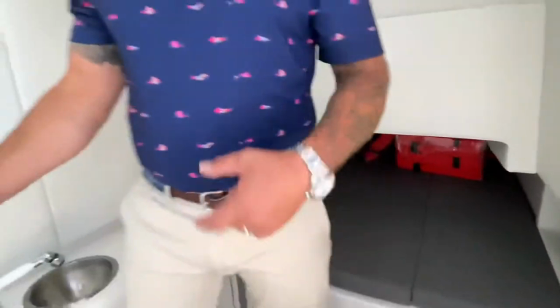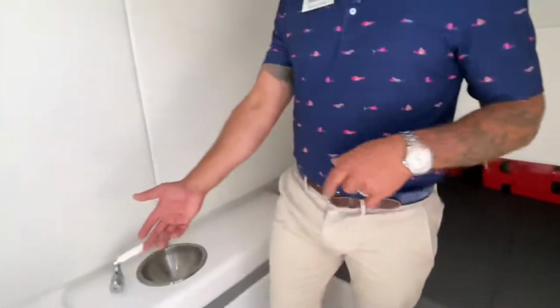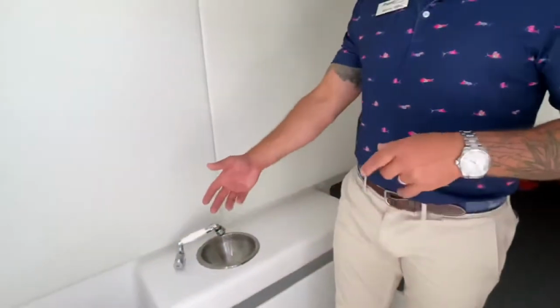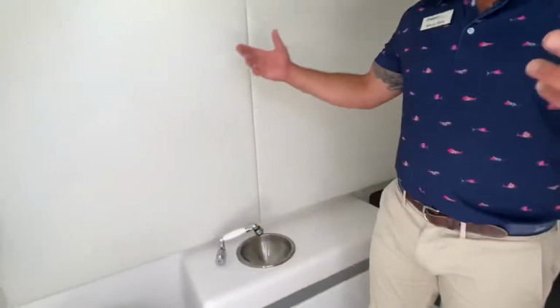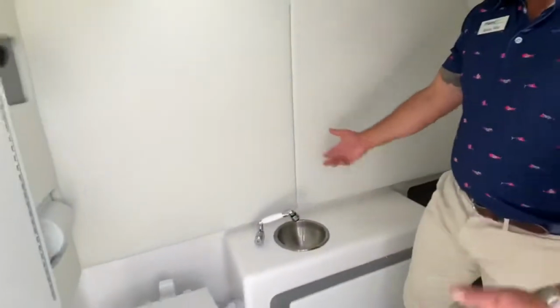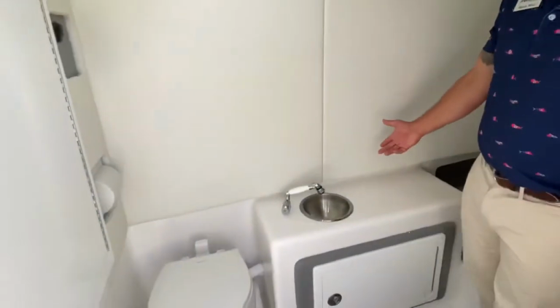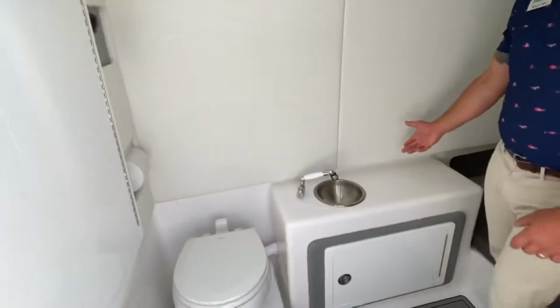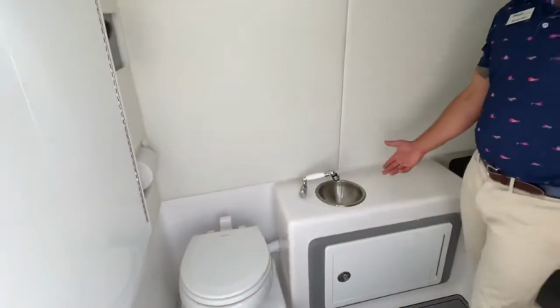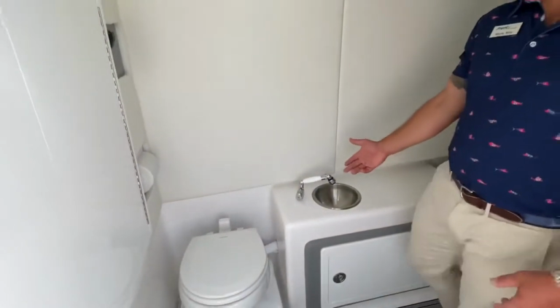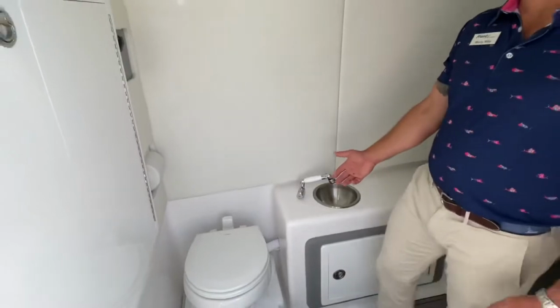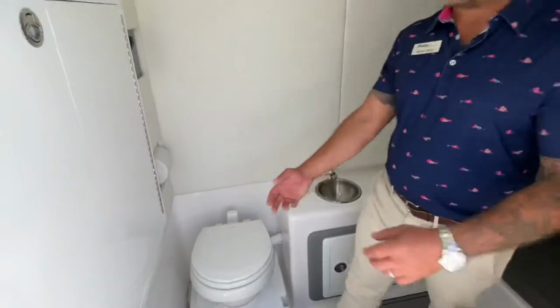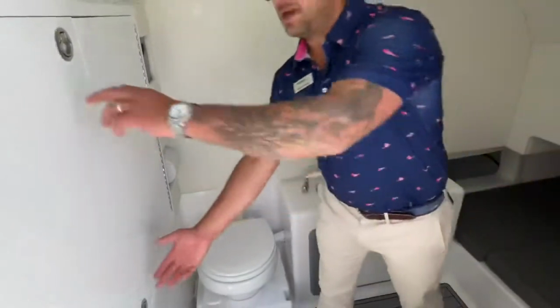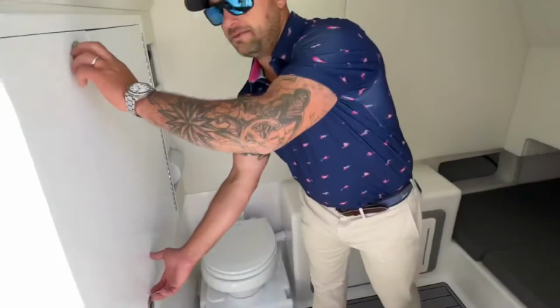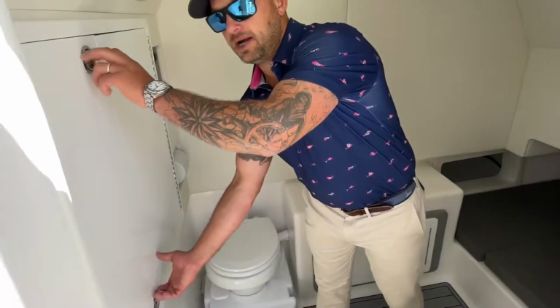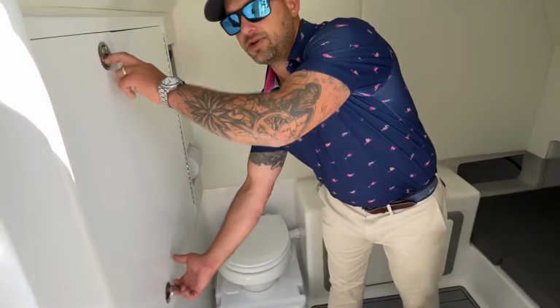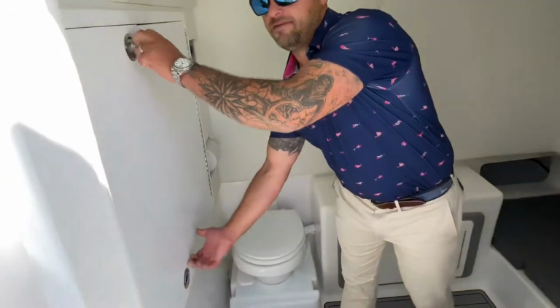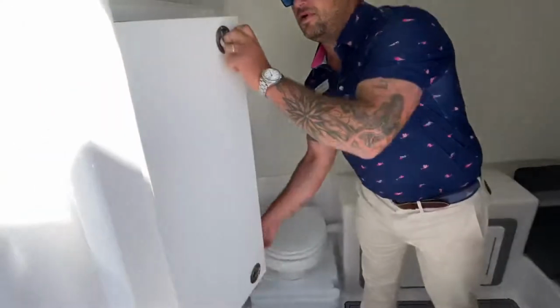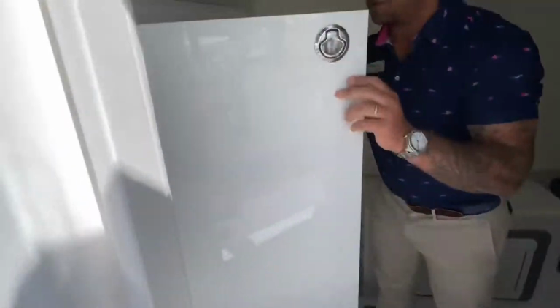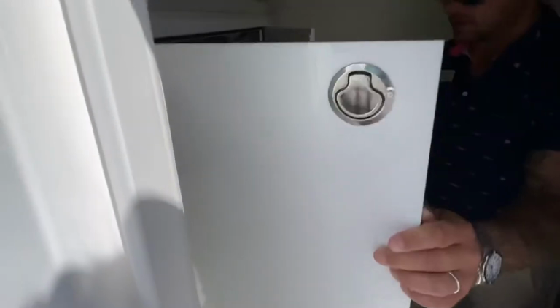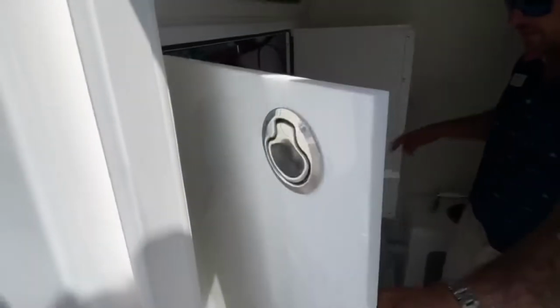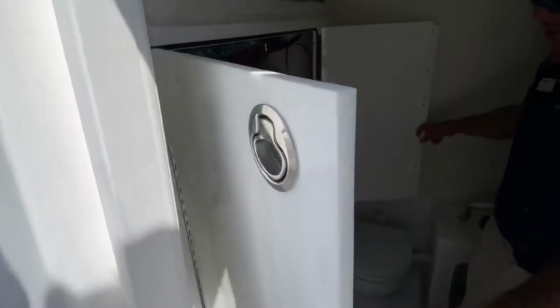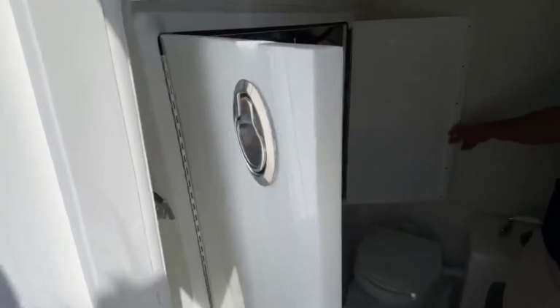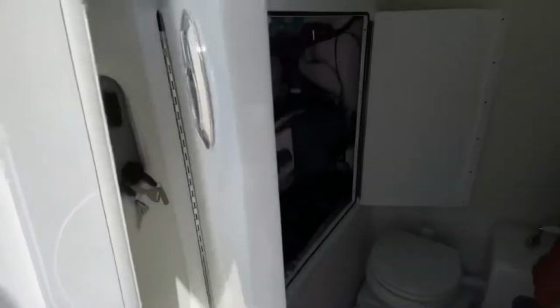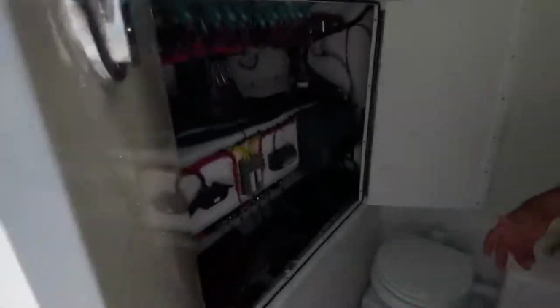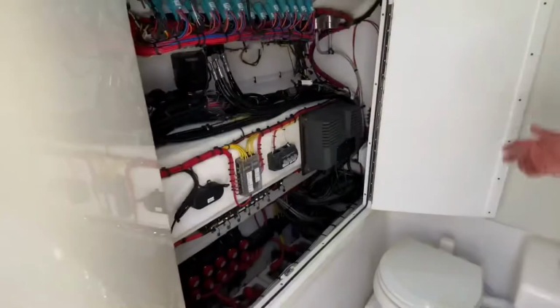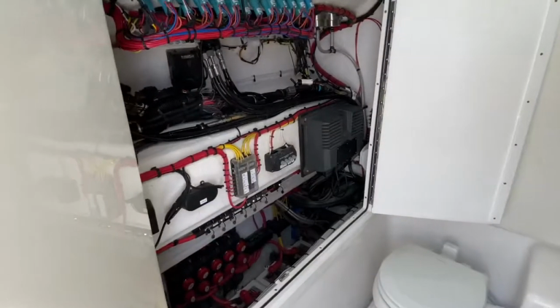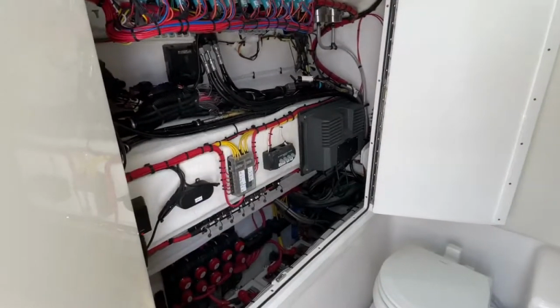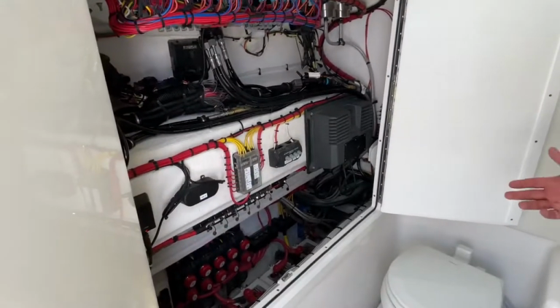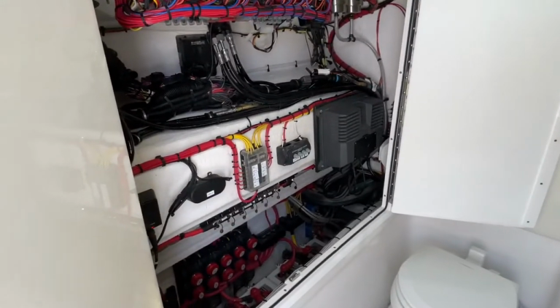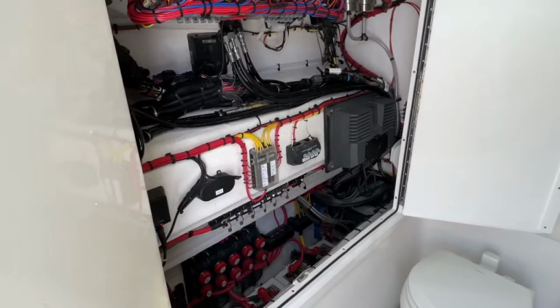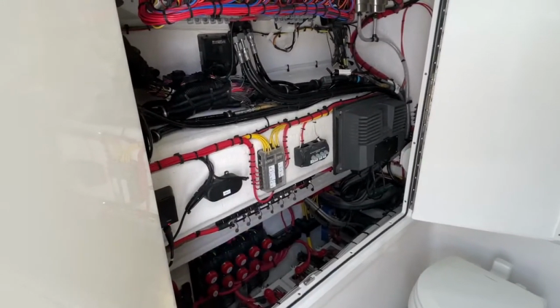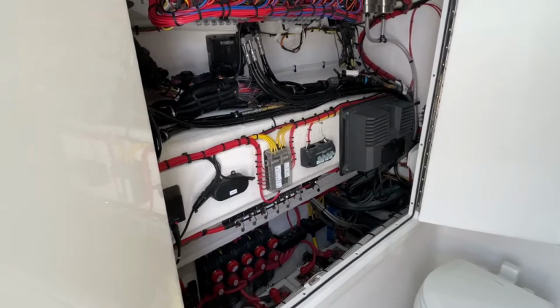Head is optional. Air conditioning is also optional in this boat. And back behind here you have all of your rigging, all of your batteries — pretty much anything you need to service this boat is right here.